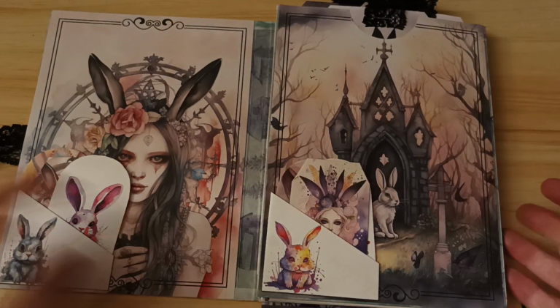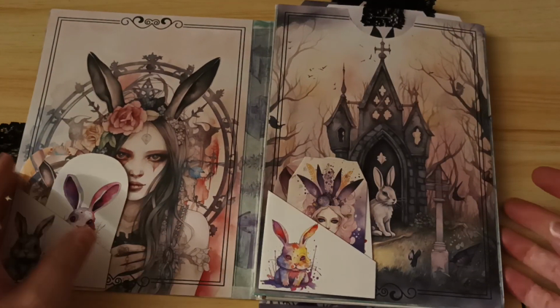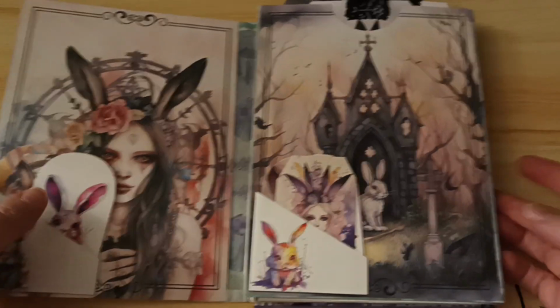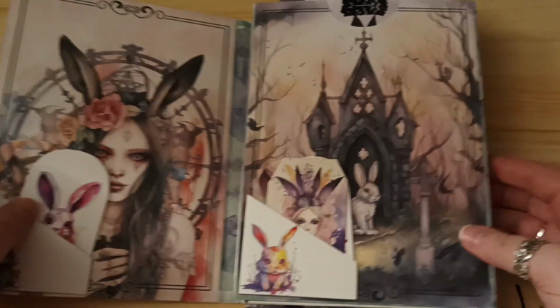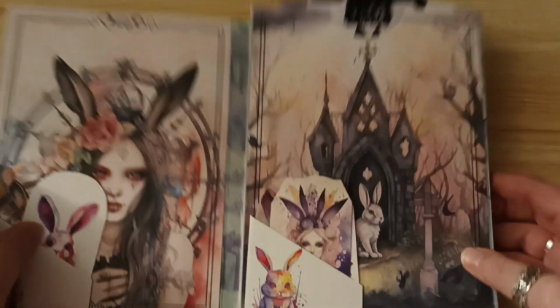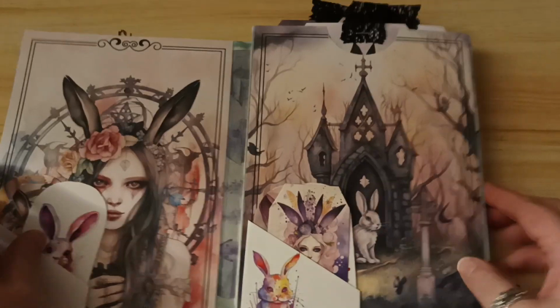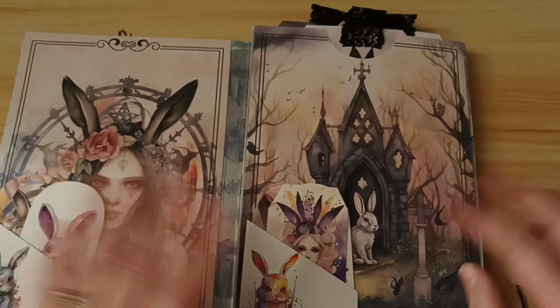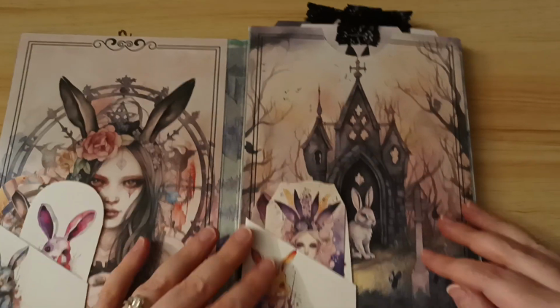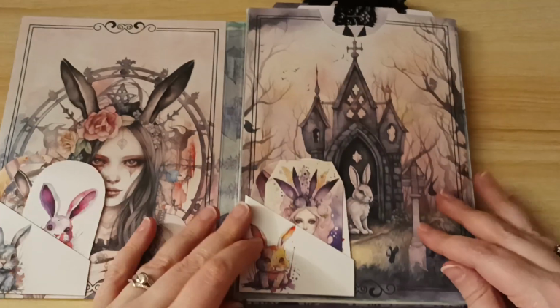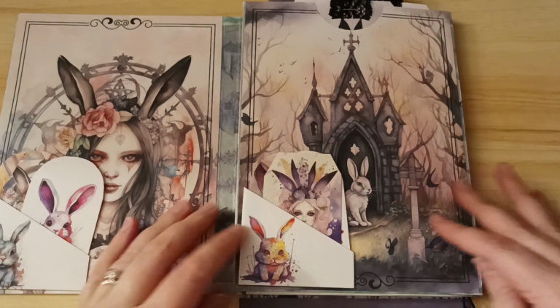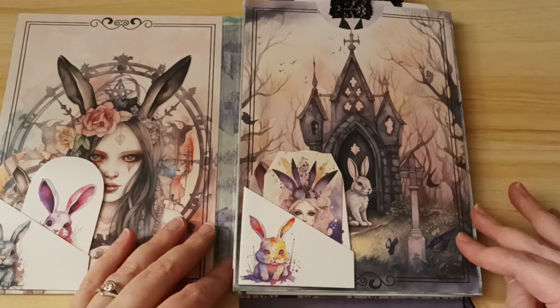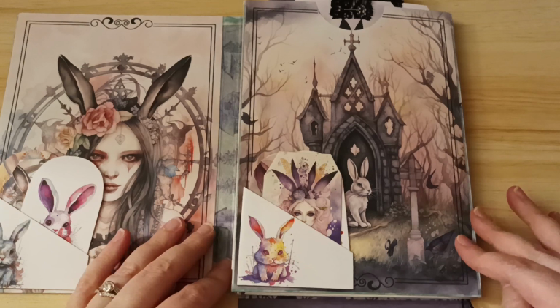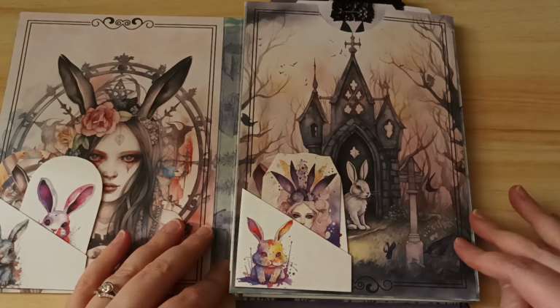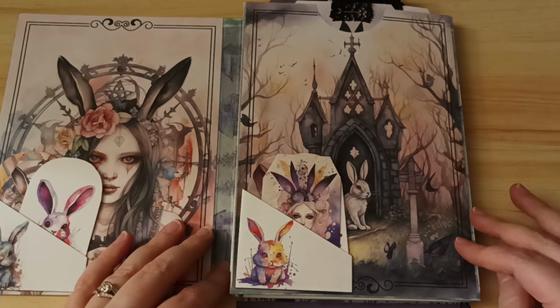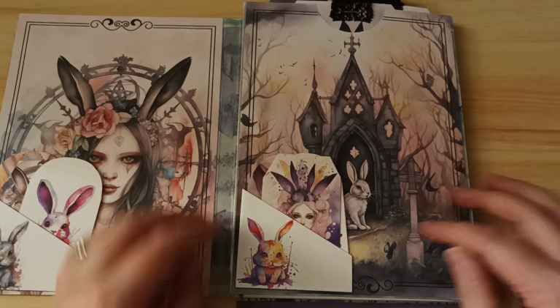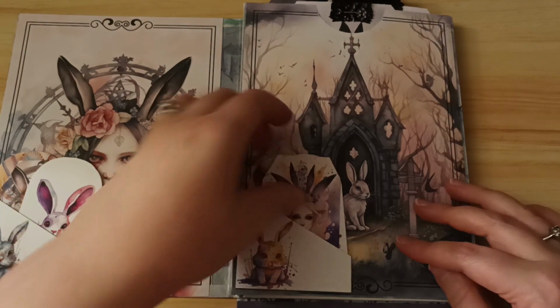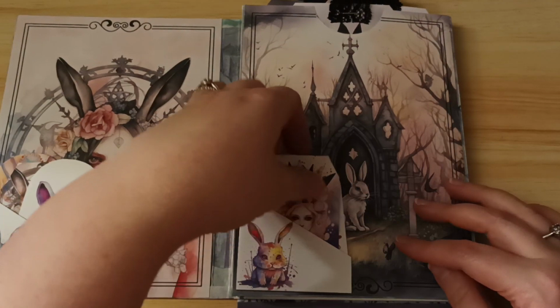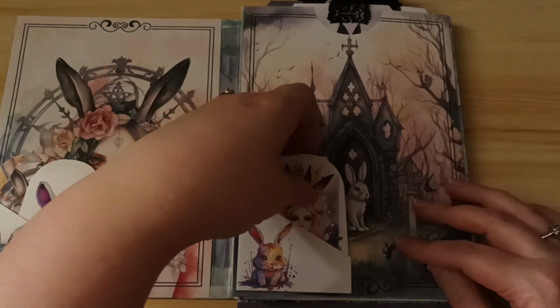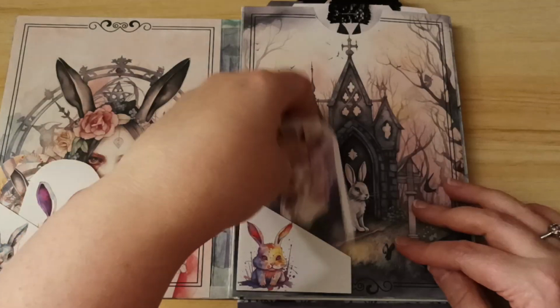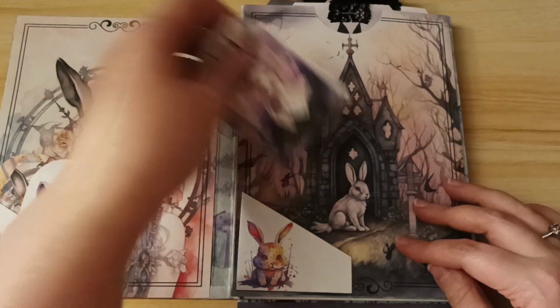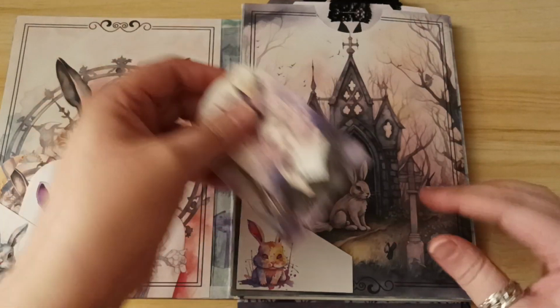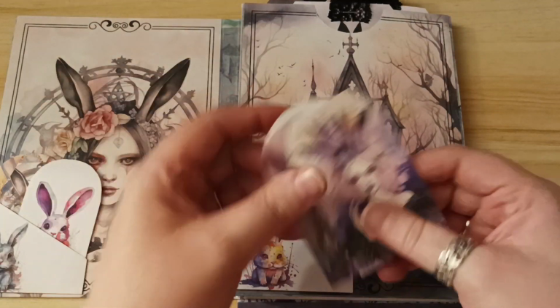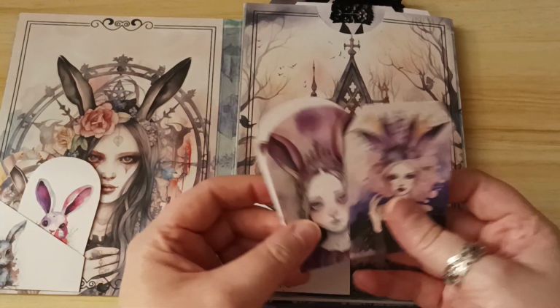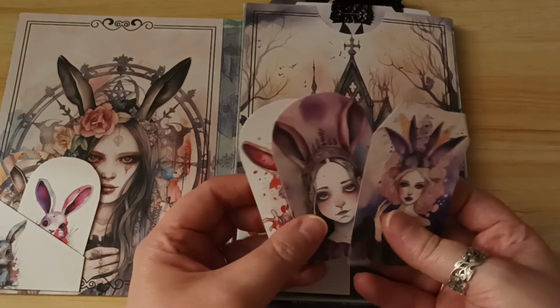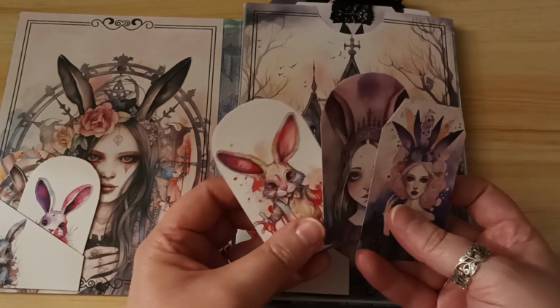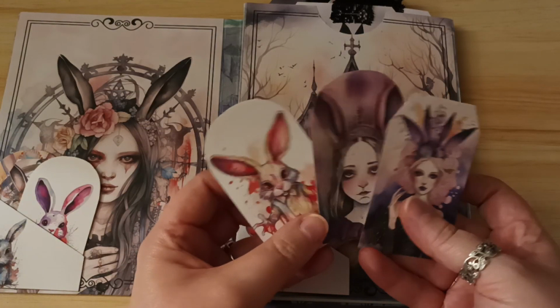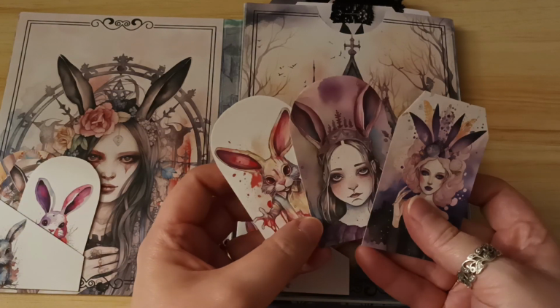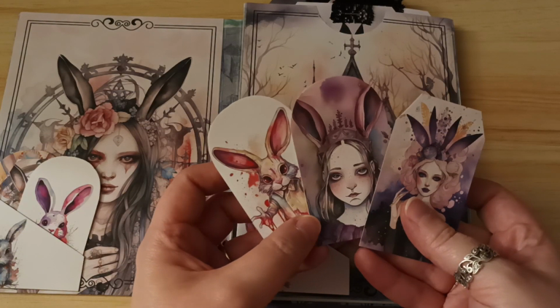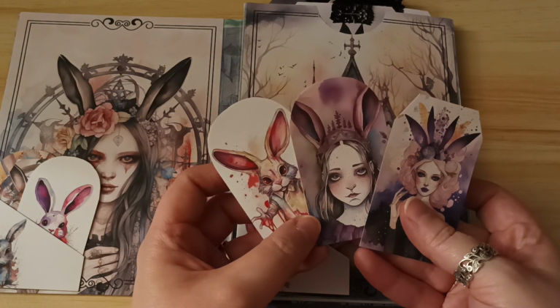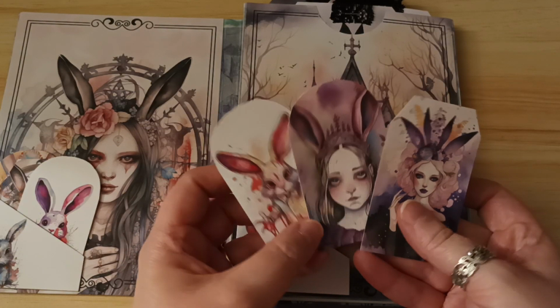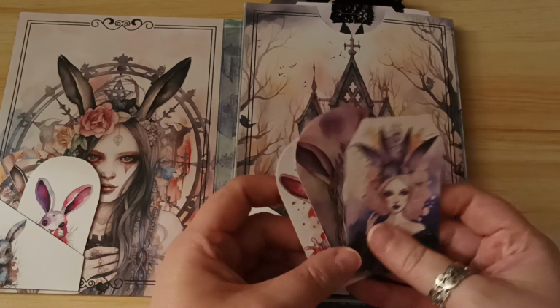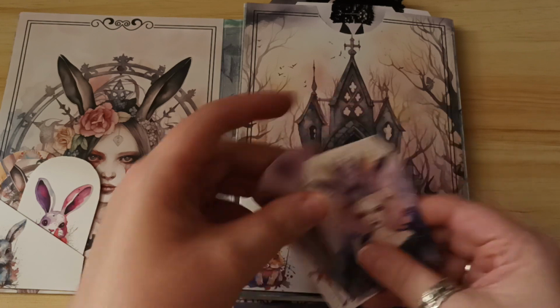Here is the next piece, and again just another little corner pocket with a few tags in.